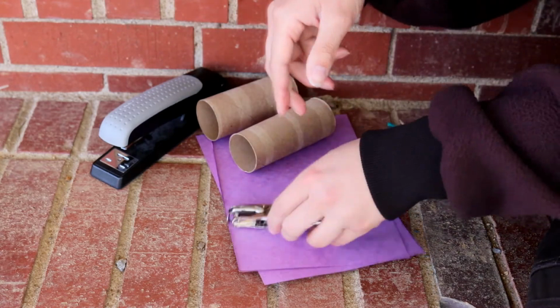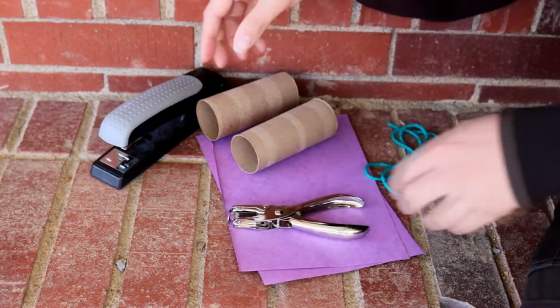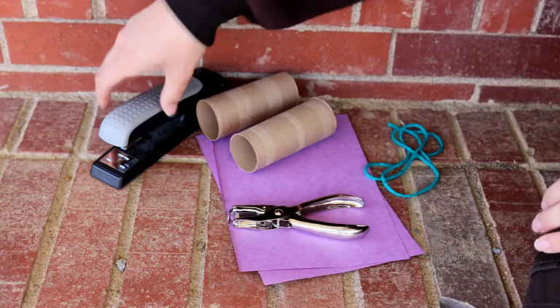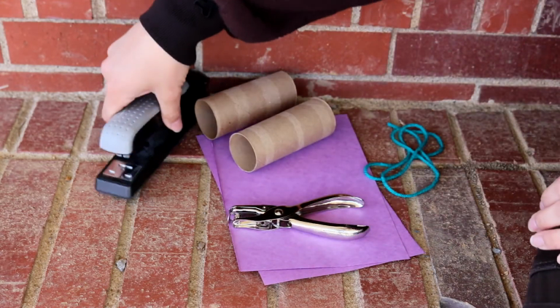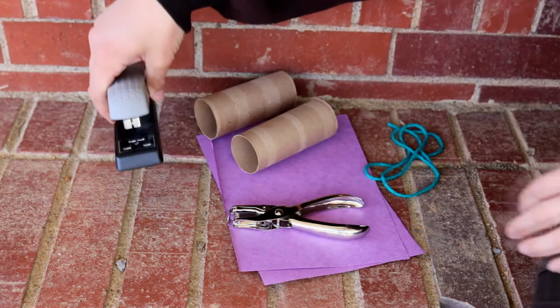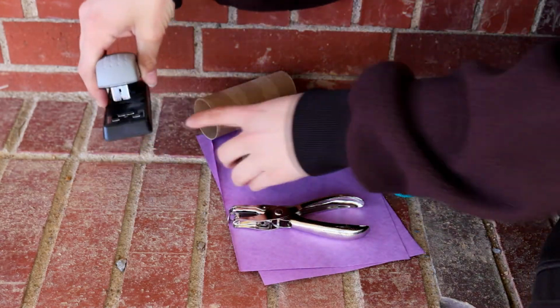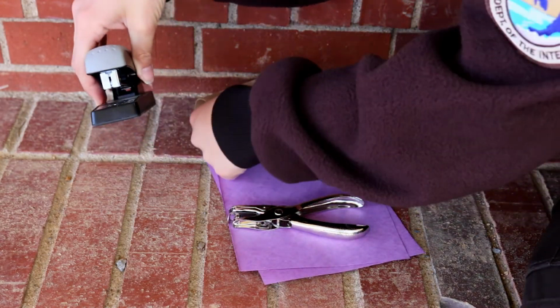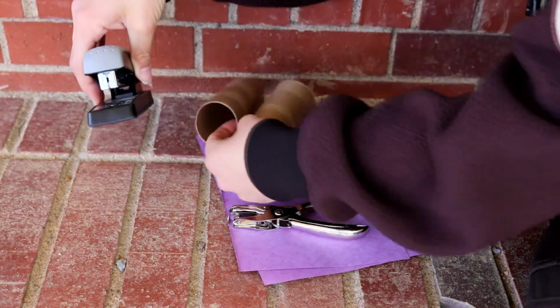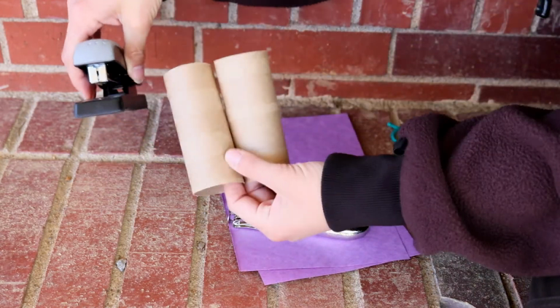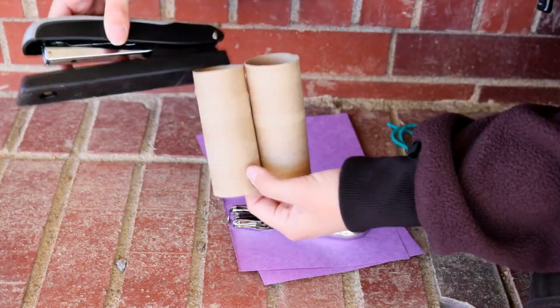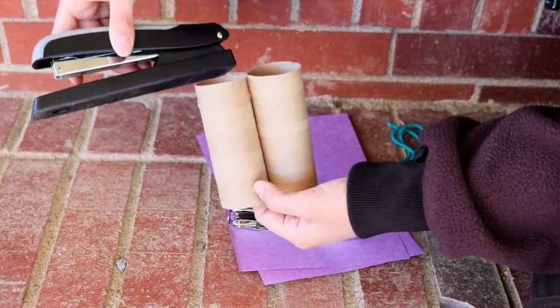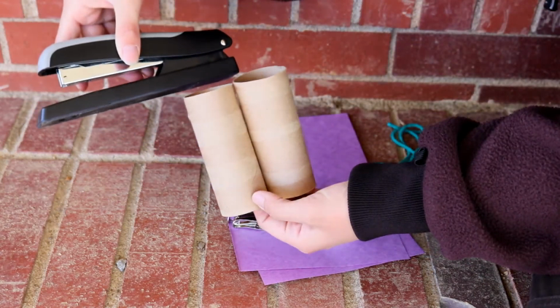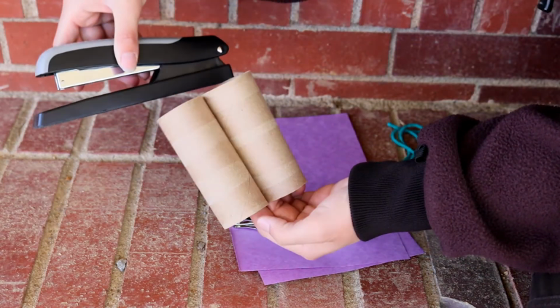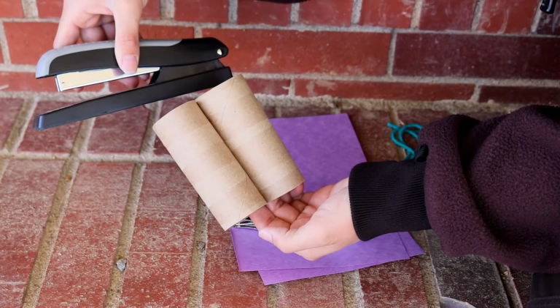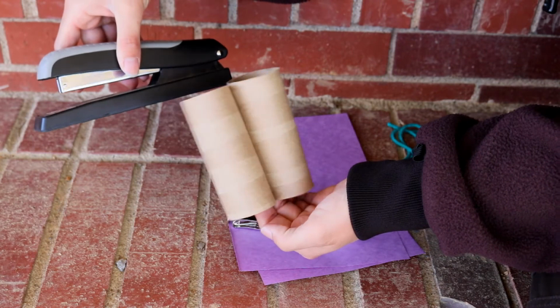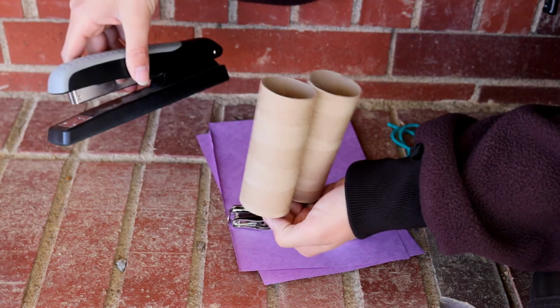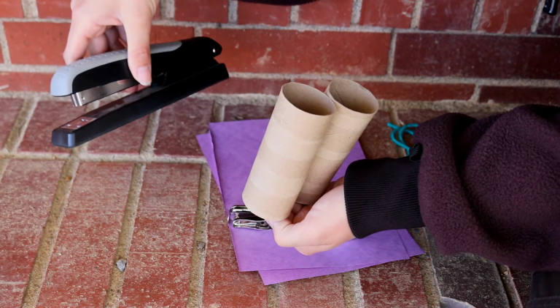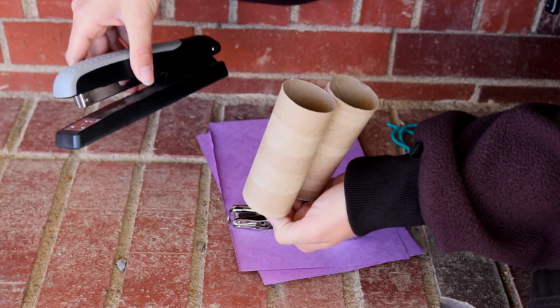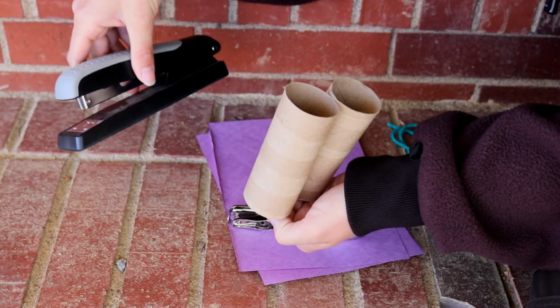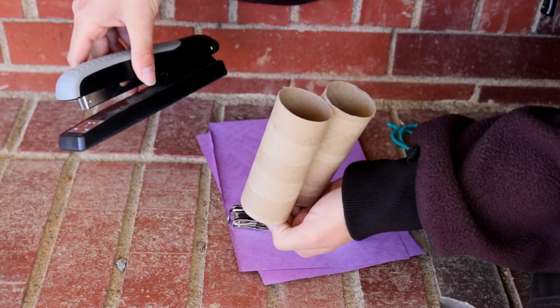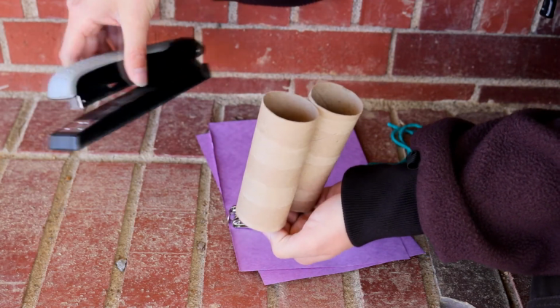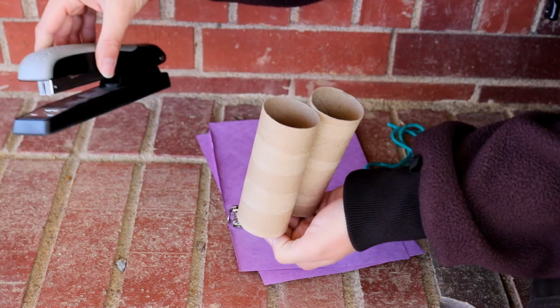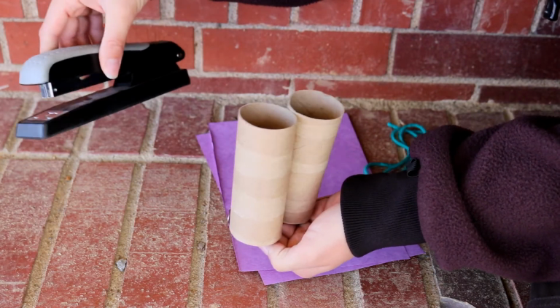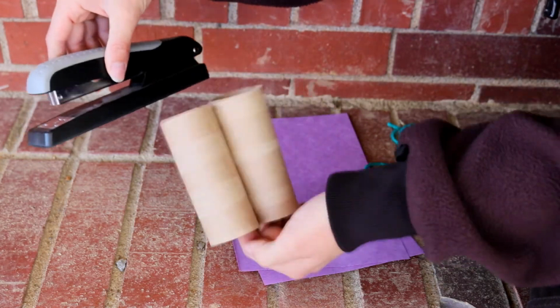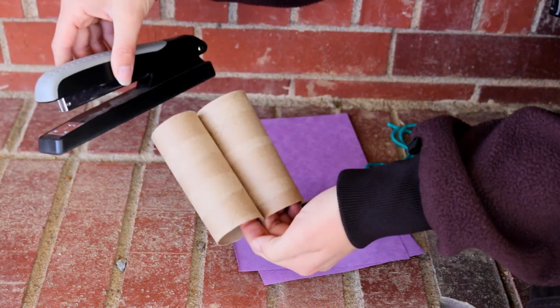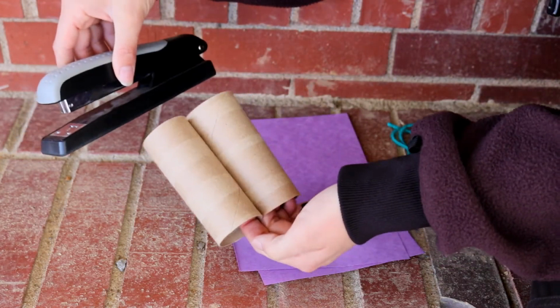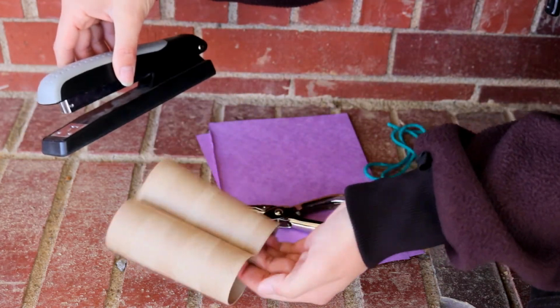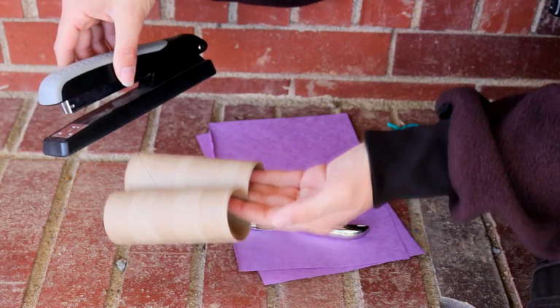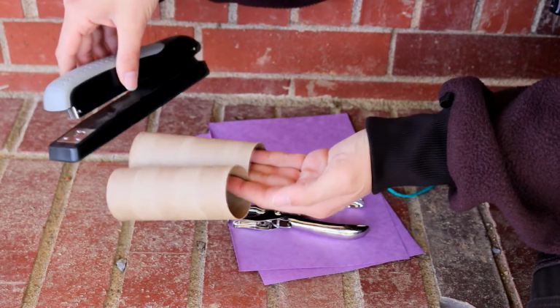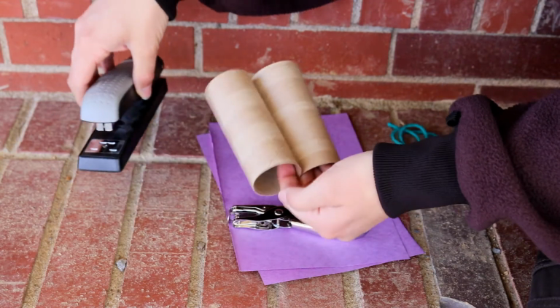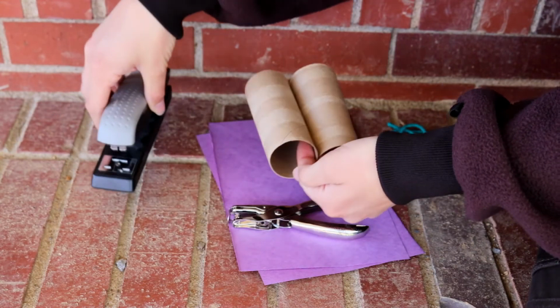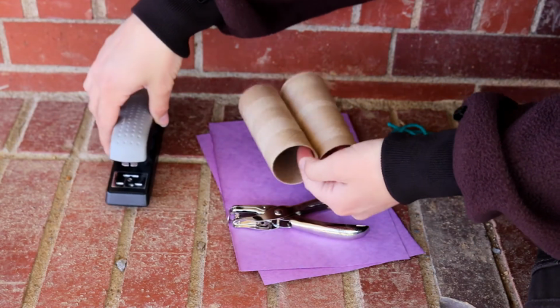The hole puncher will allow you to punch holes for your string to tie around your neck so you don't lose them. And then you're also going to need something to staple these together — a stapler works great, or maybe some super glue if you don't have a stapler. Just make it work however you can.